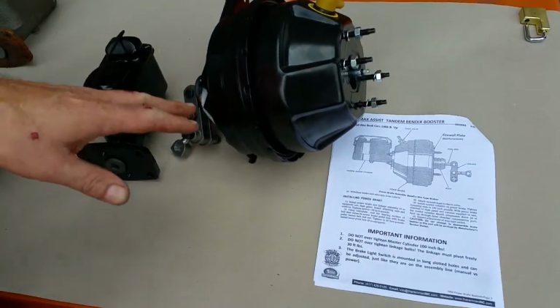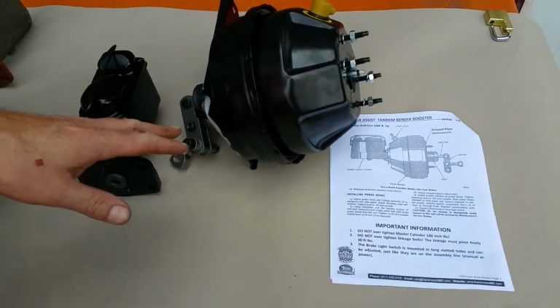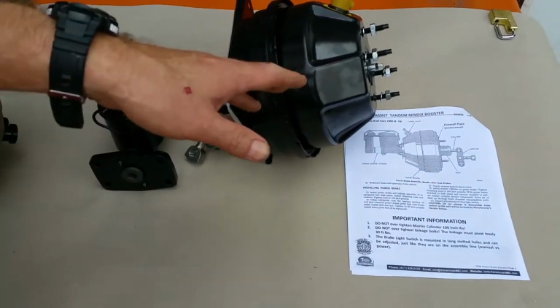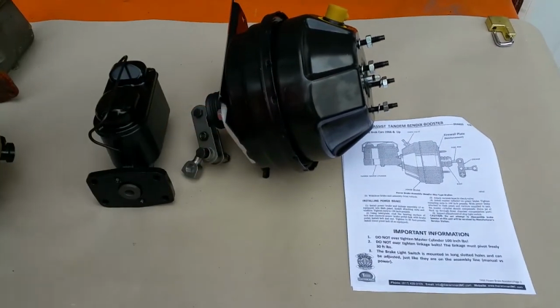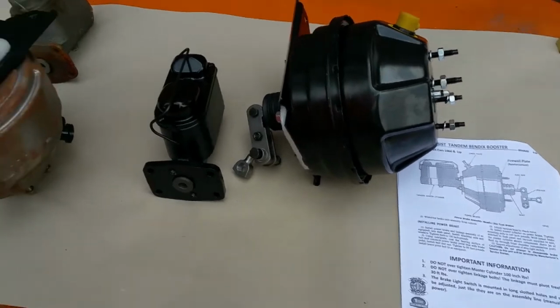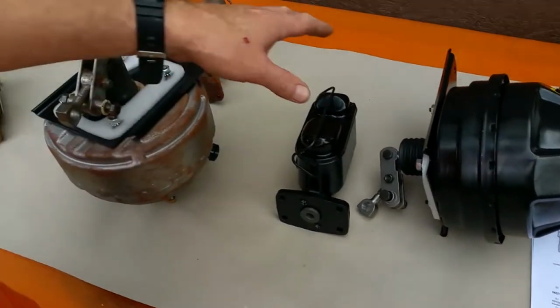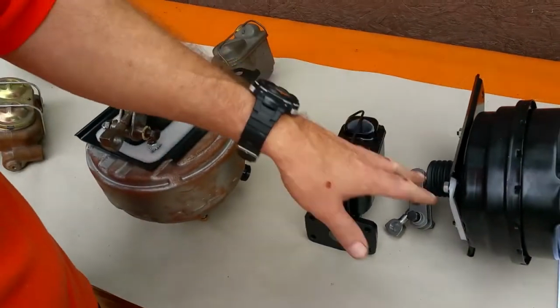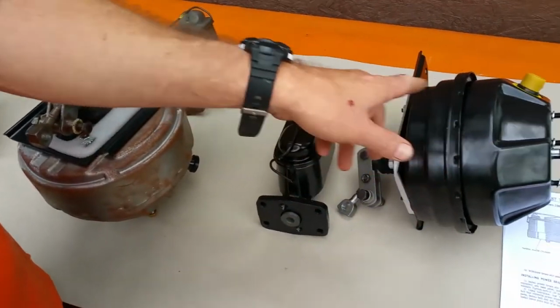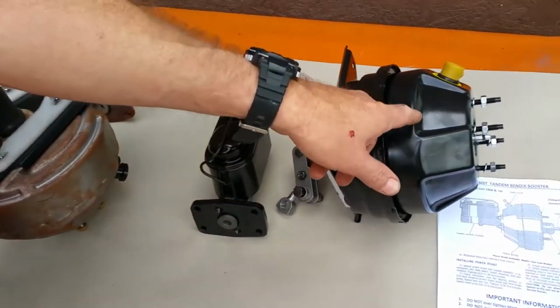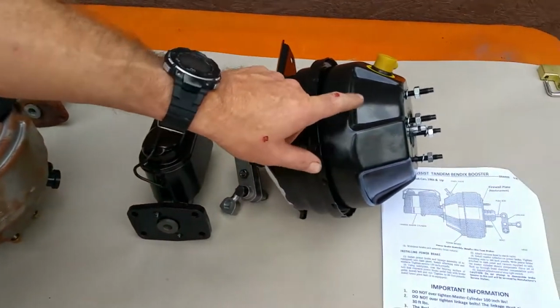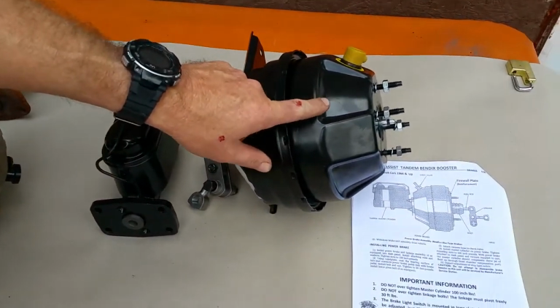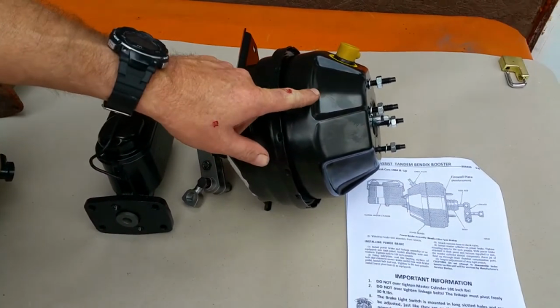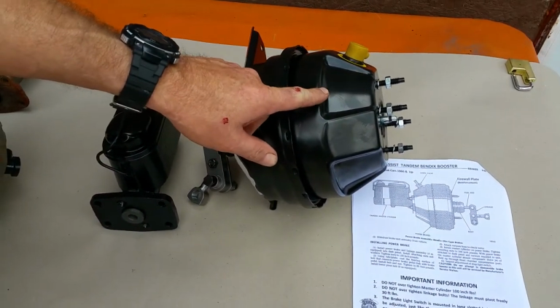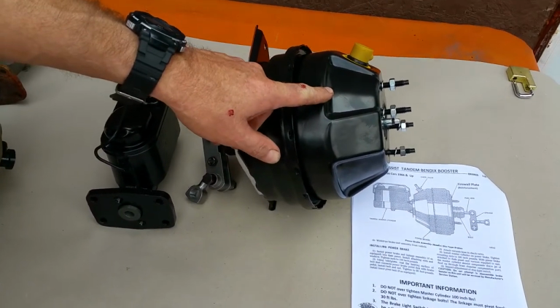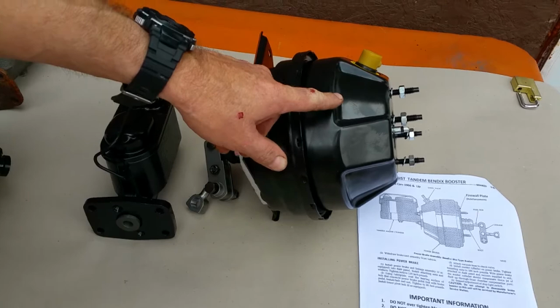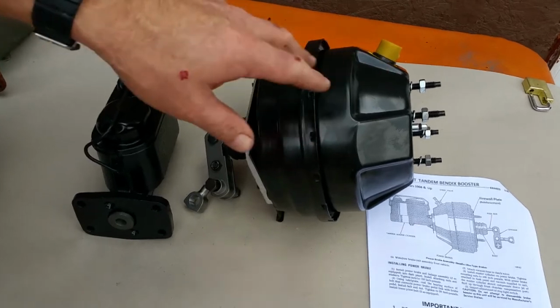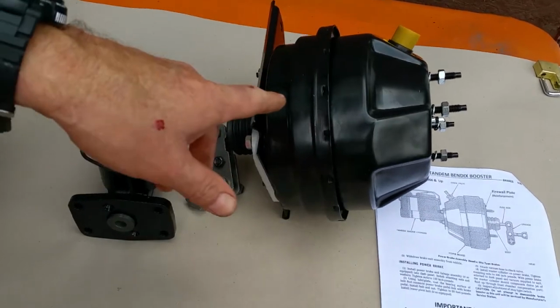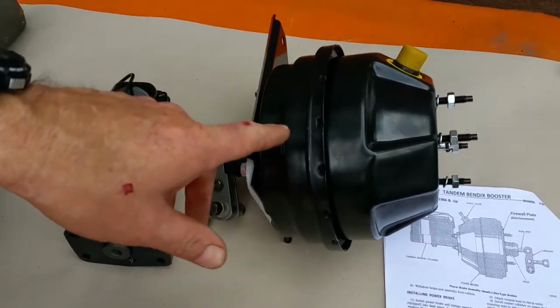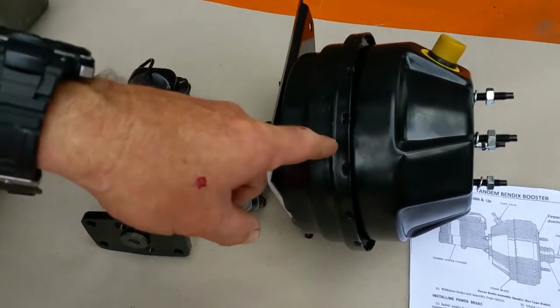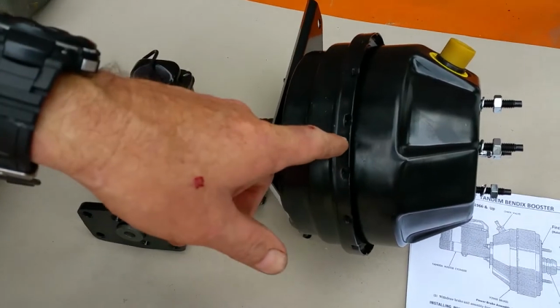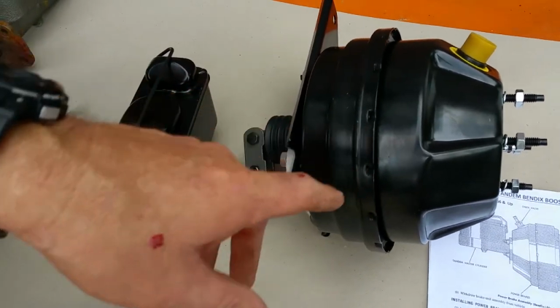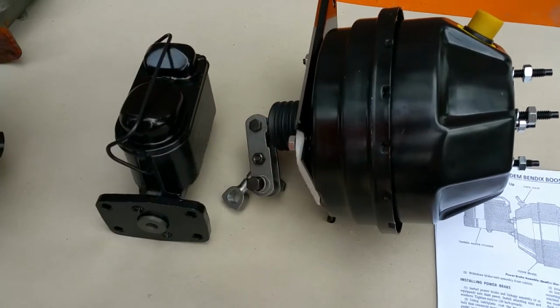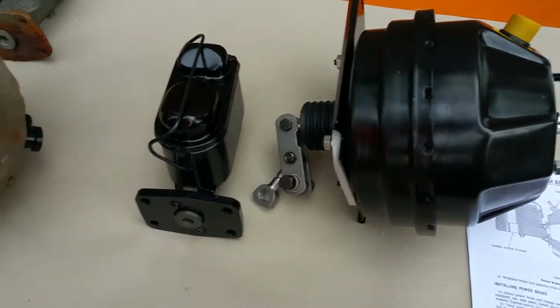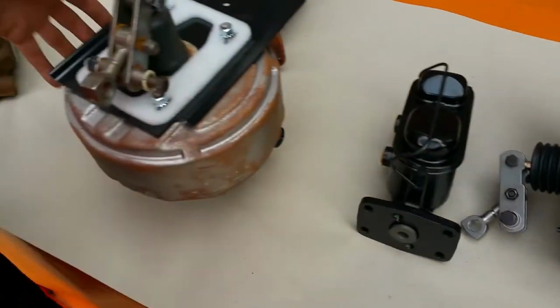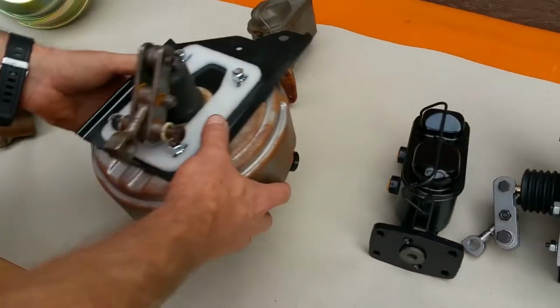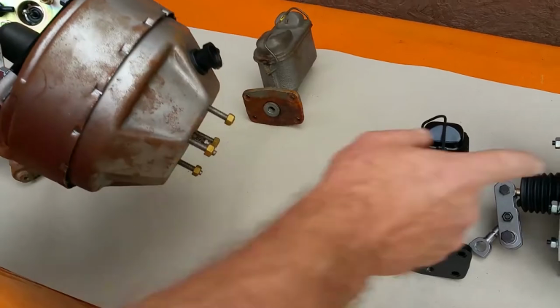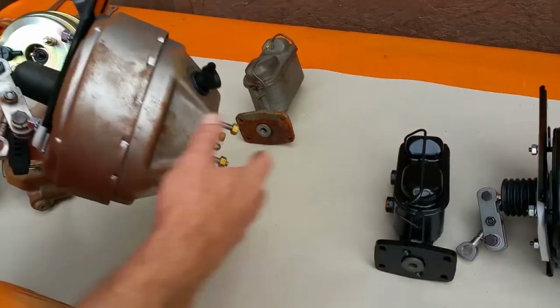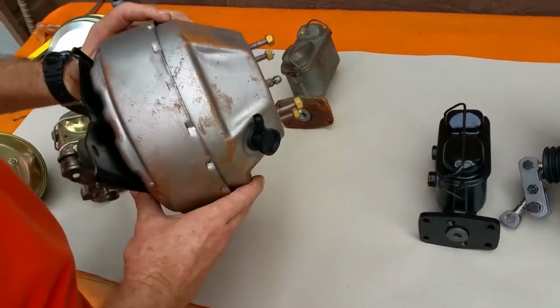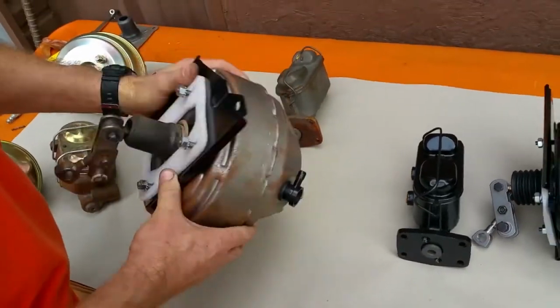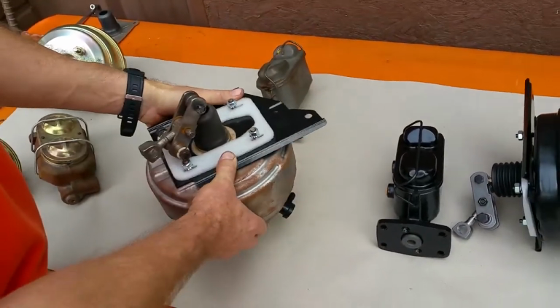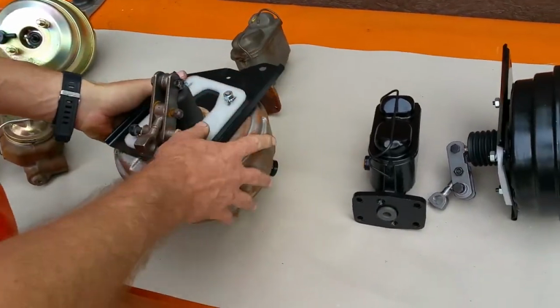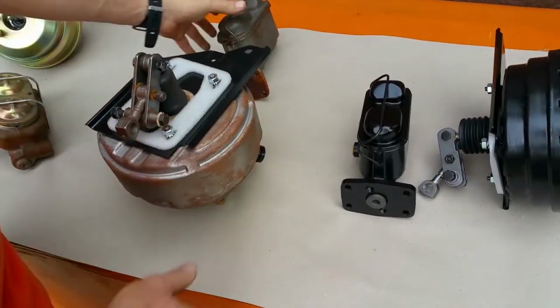Basically what we did was we duplicated the original. This original Tandem Bendix was introduced in 1962. It's the most powerful Mopar booster ever developed. If you notice, this right here is extremely similar to the original.